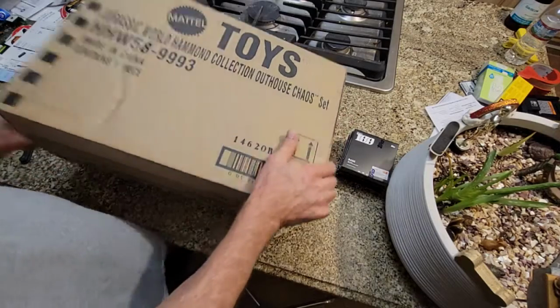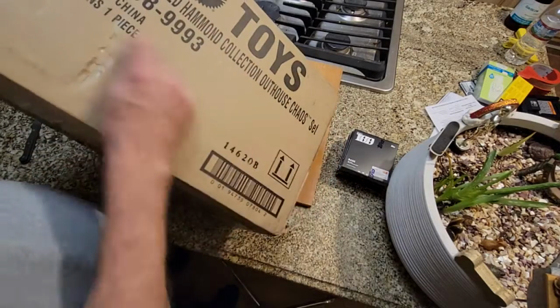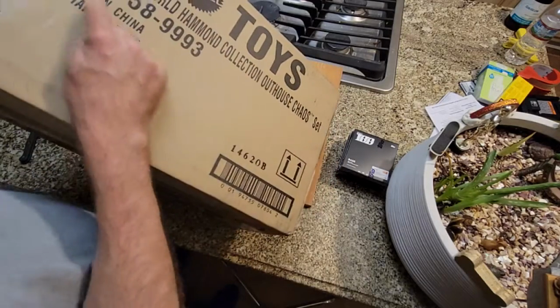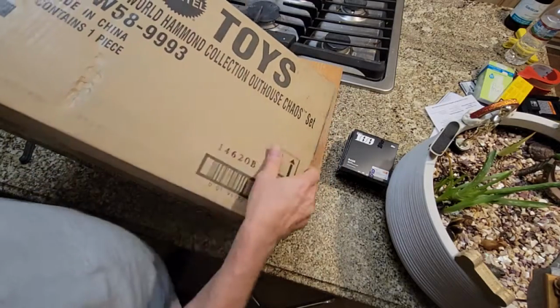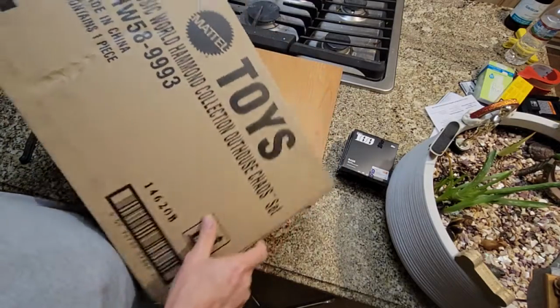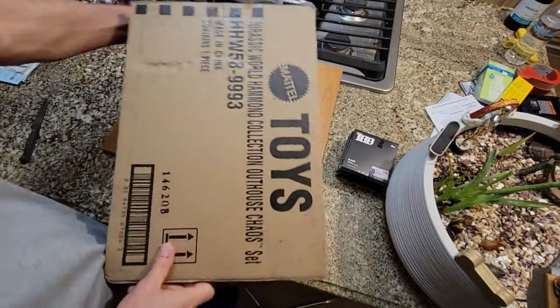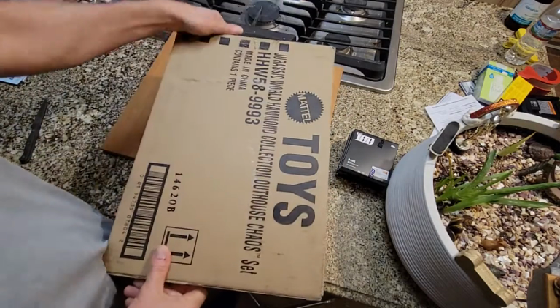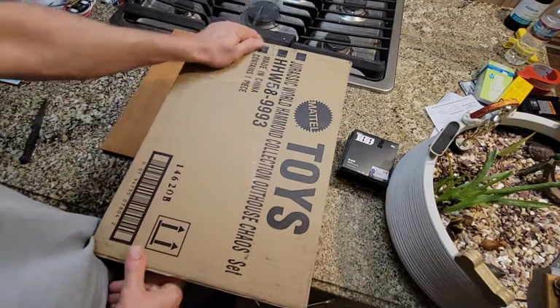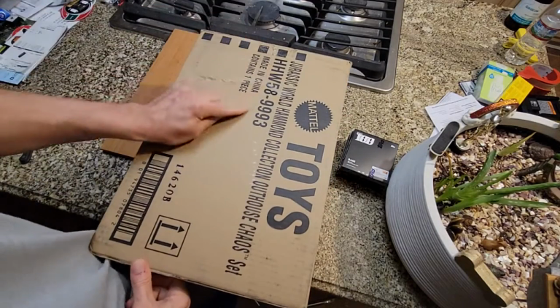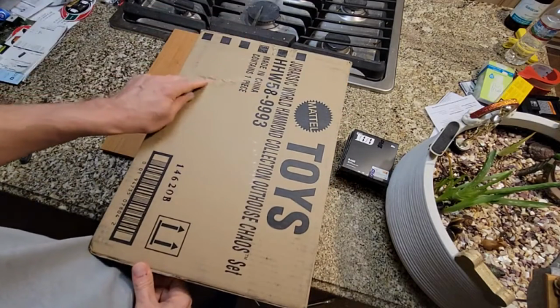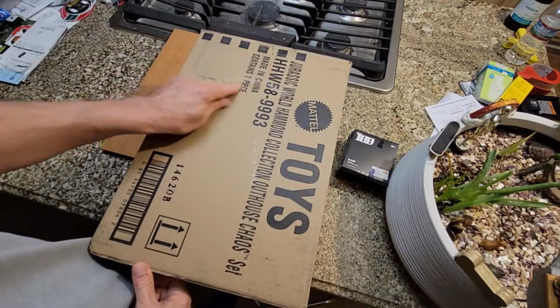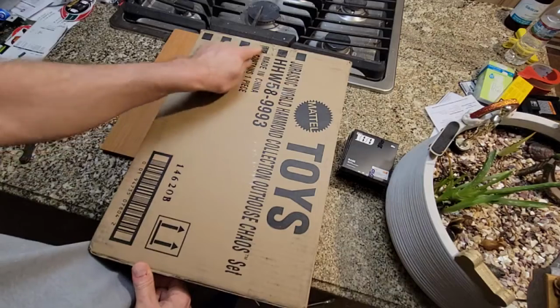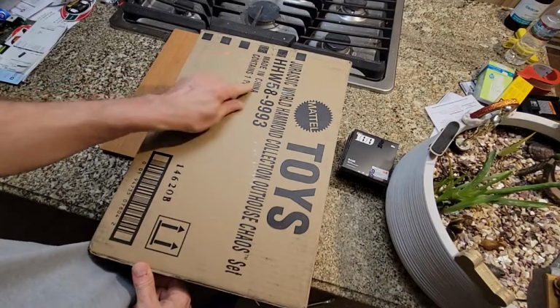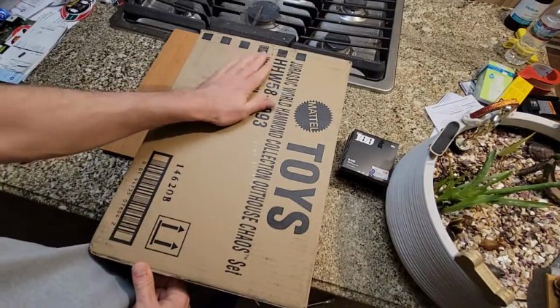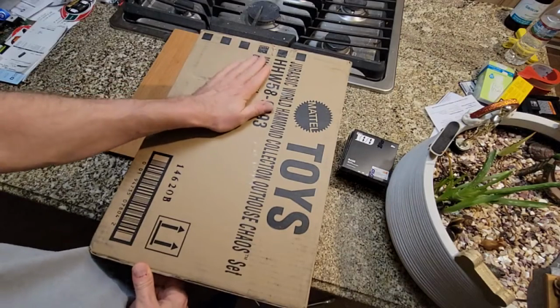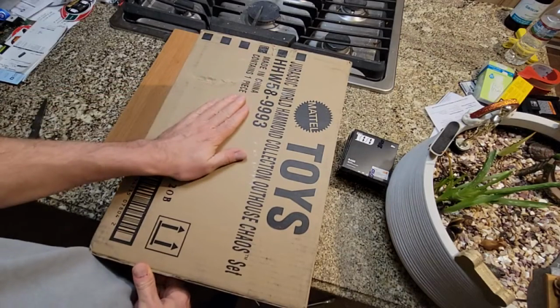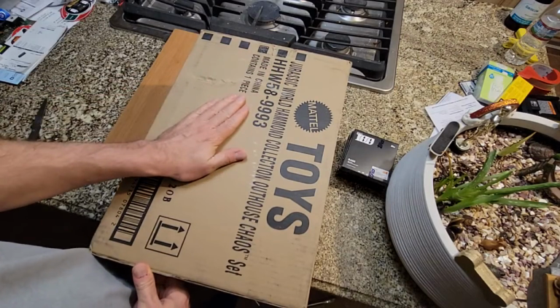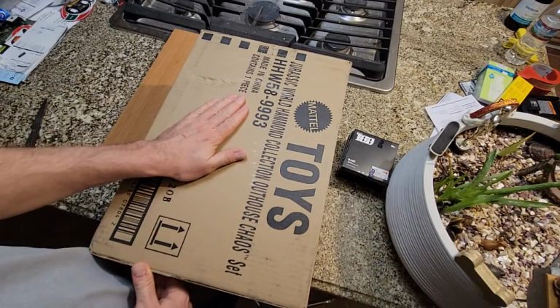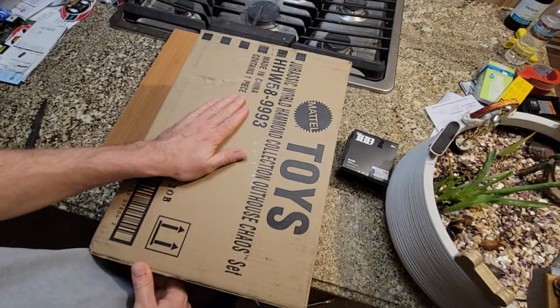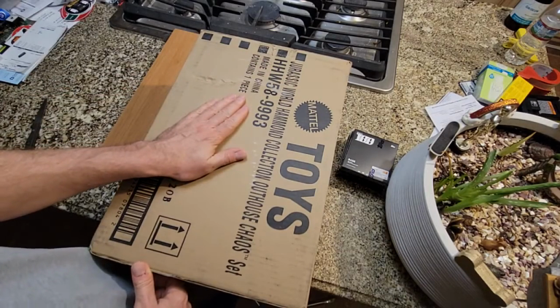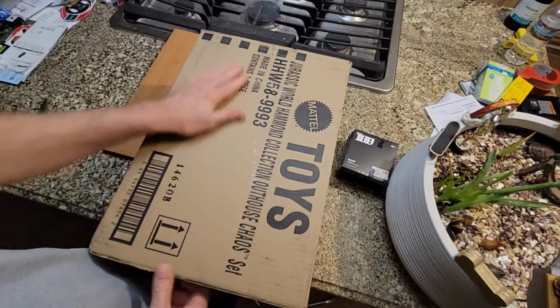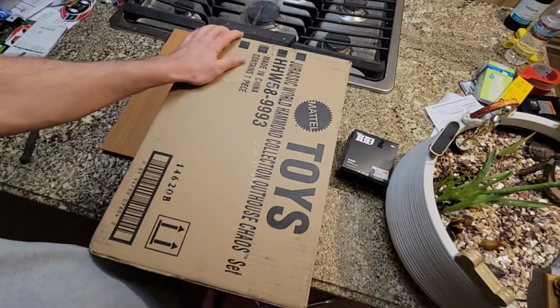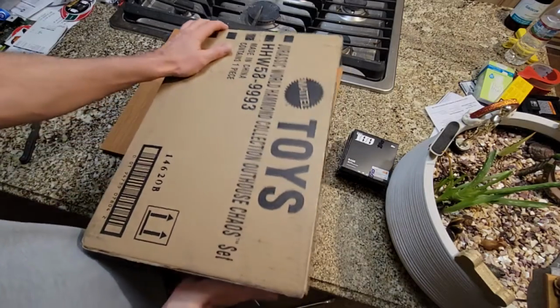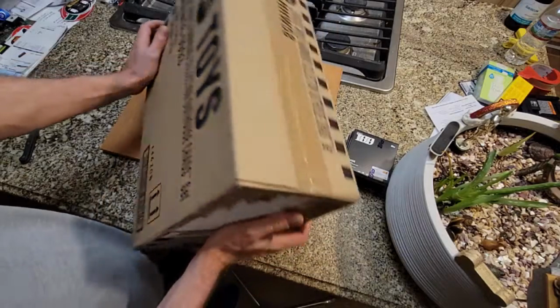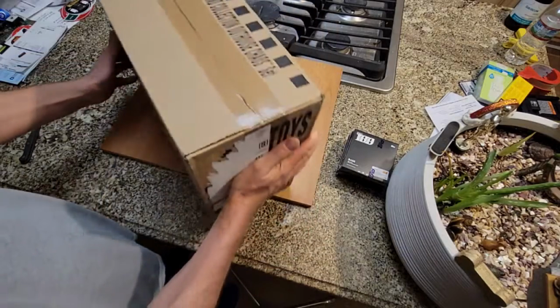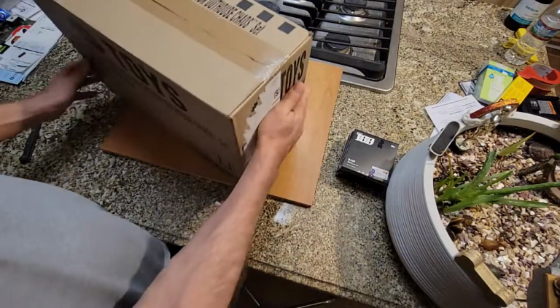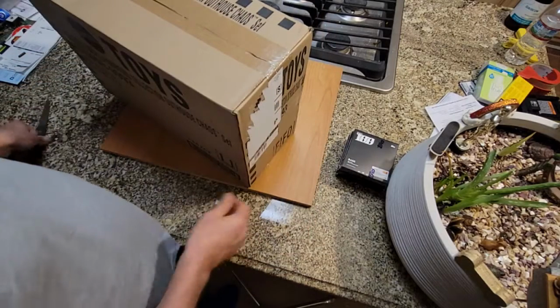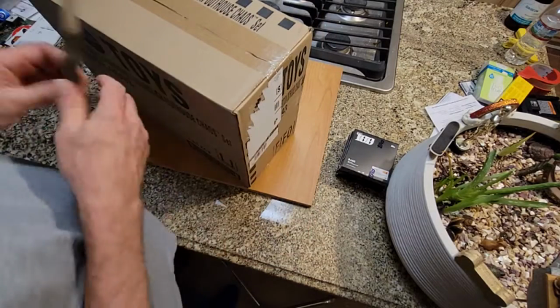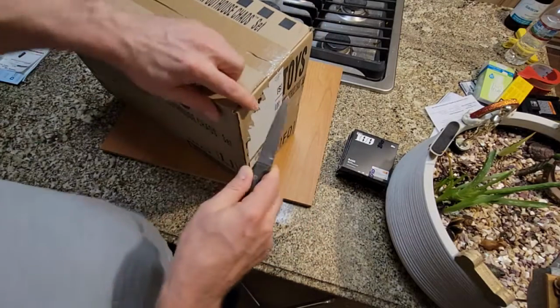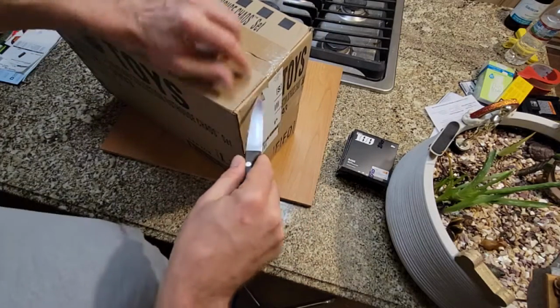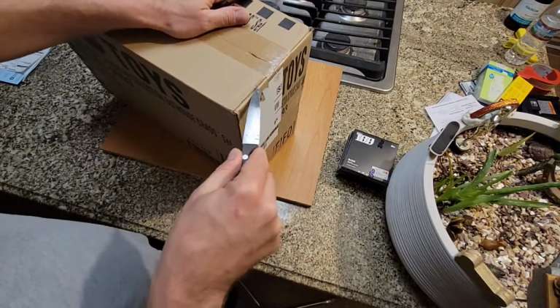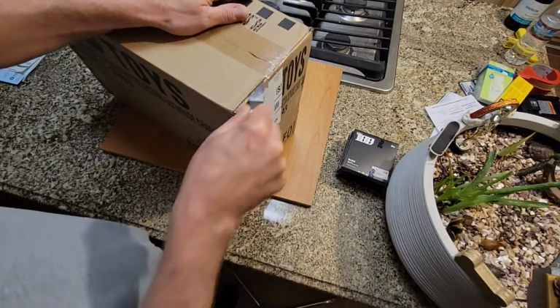First of all, it's got some damage here. Hopefully it's double bagged or double boxed inside. I don't want this to be really disappointing if it's damaged. Let's jump right on in.